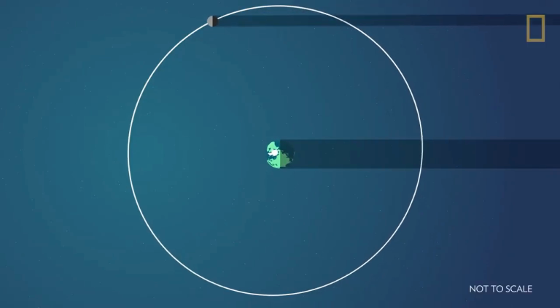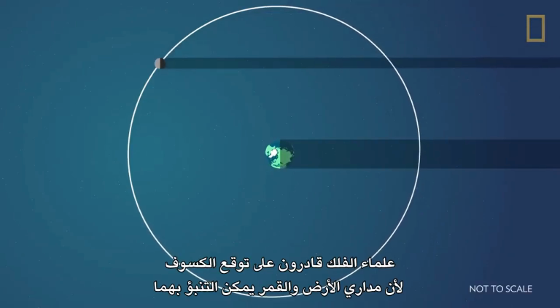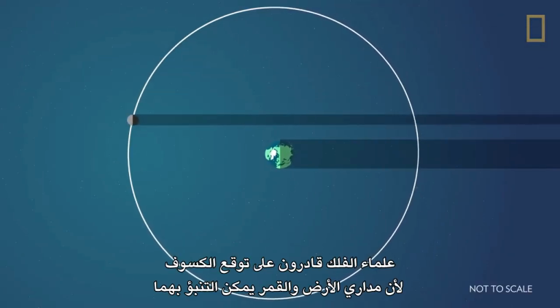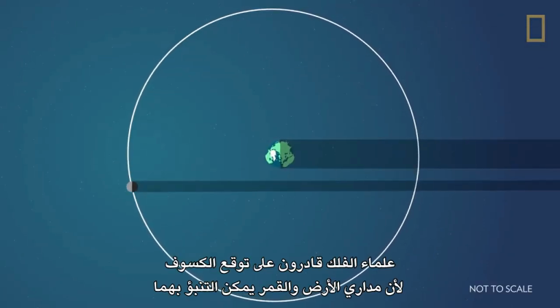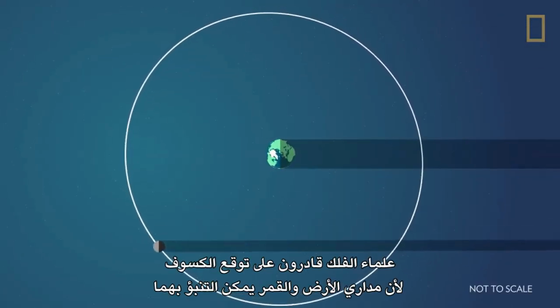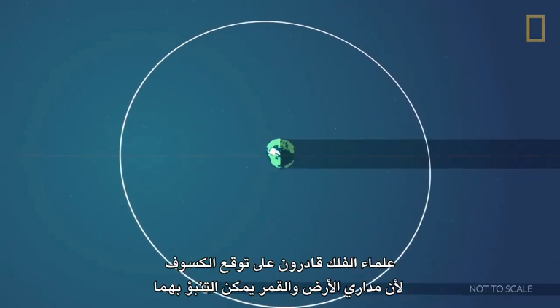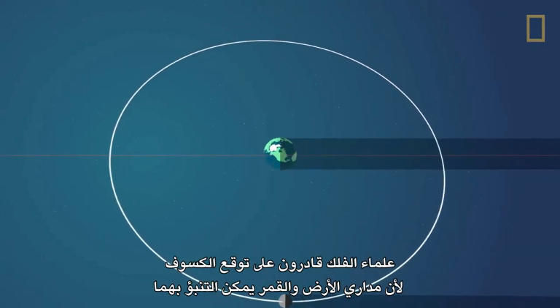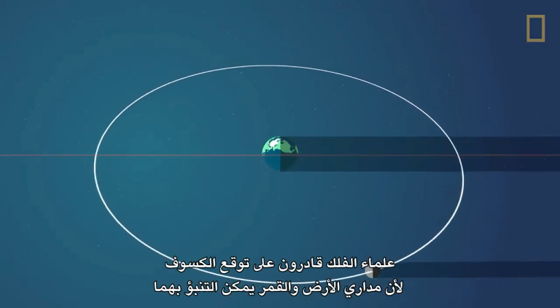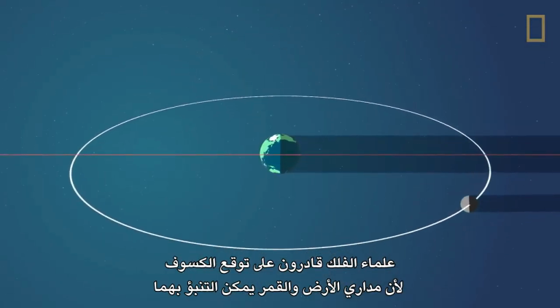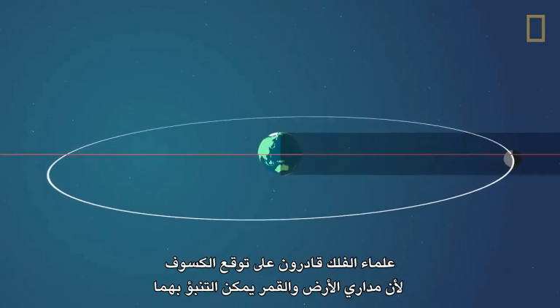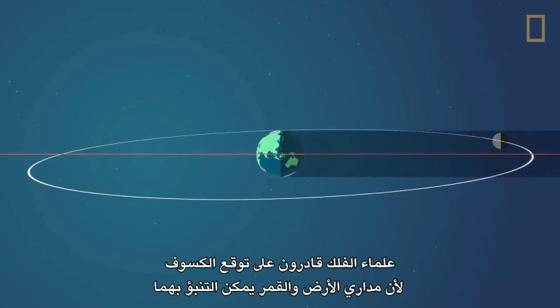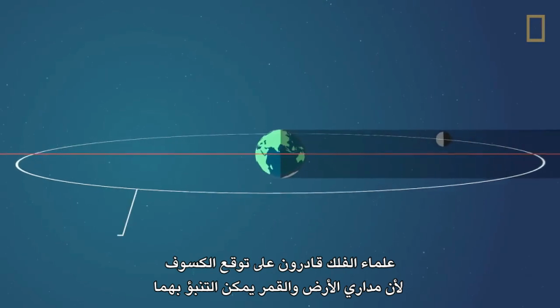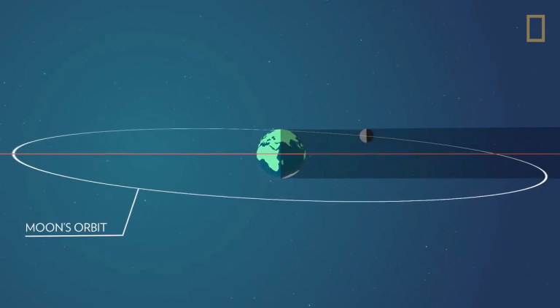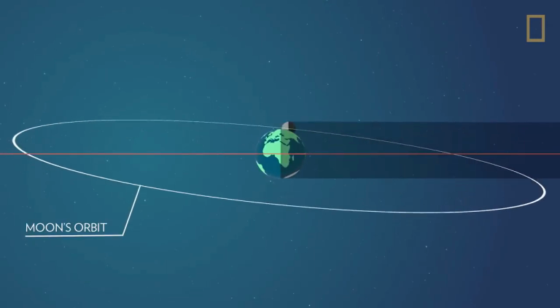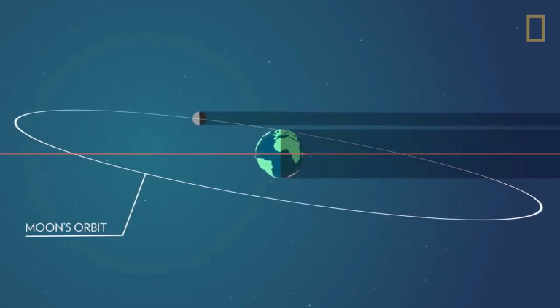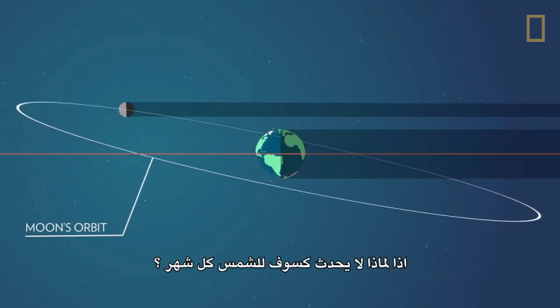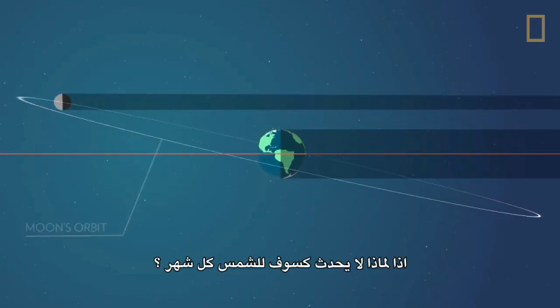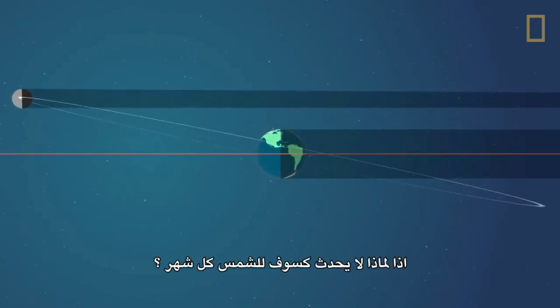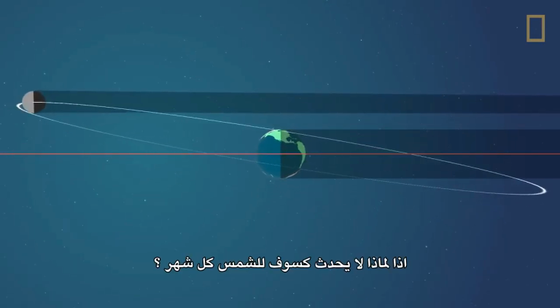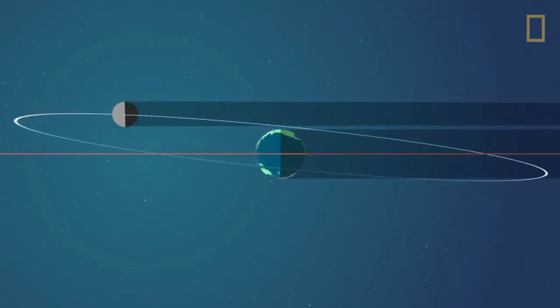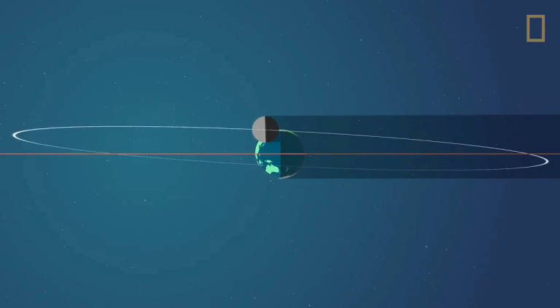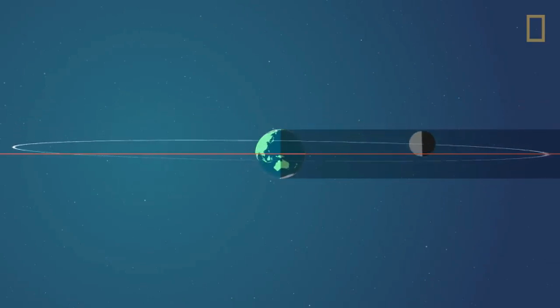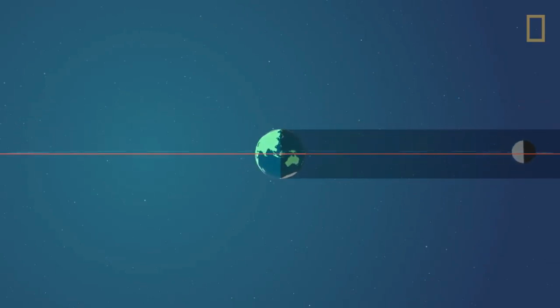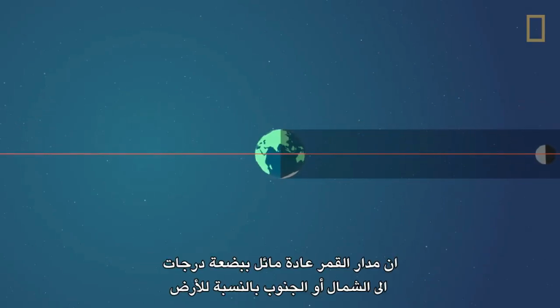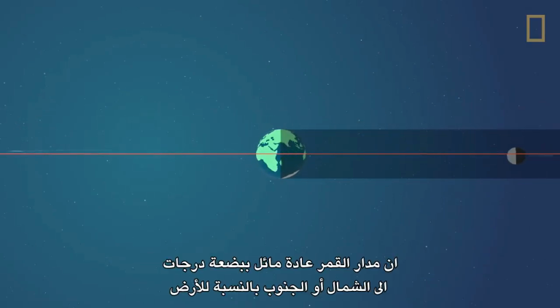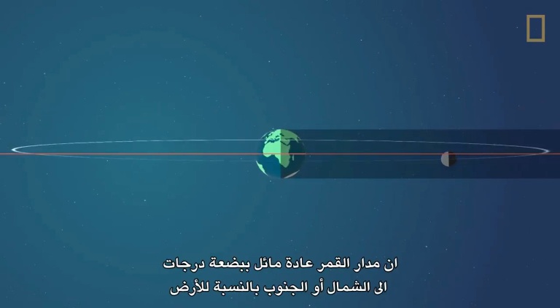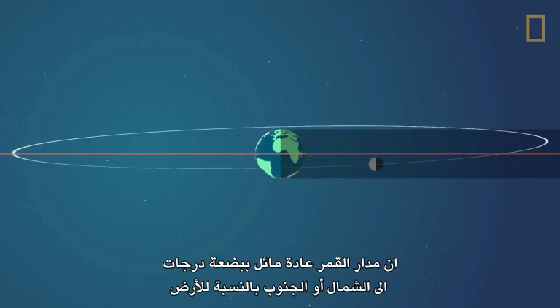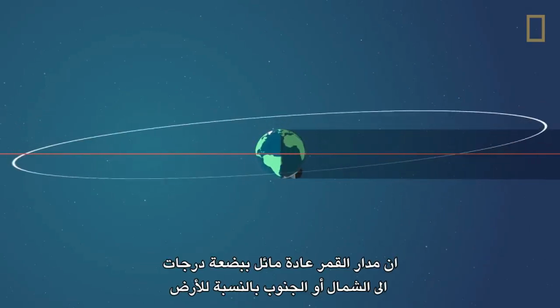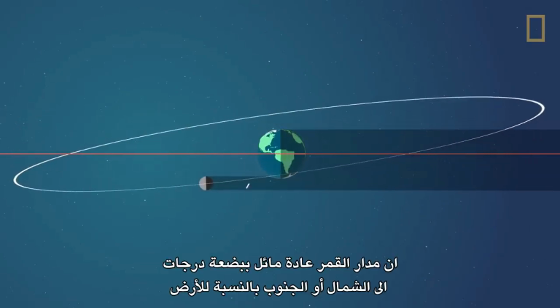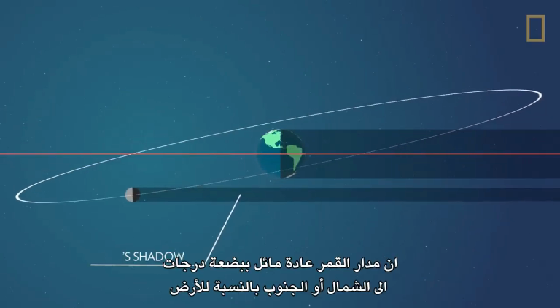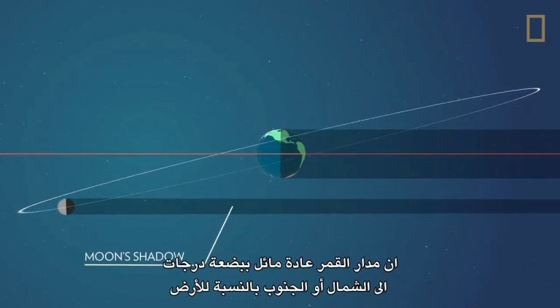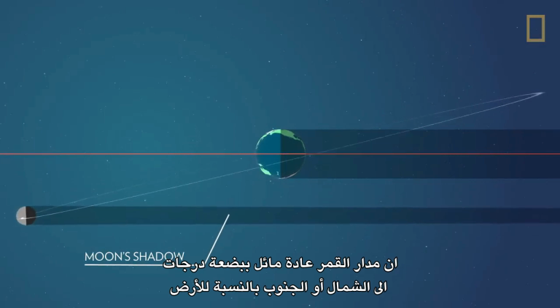Astronomers are able to predict eclipses because the Earth and Moon have very predictable orbits. Why, then, isn't there an eclipse every month? The Moon's orbit is usually tilted a few degrees north or south in relation to the Earth.